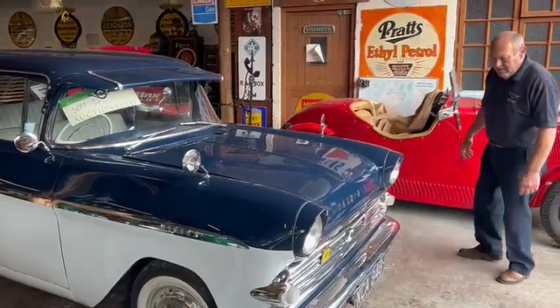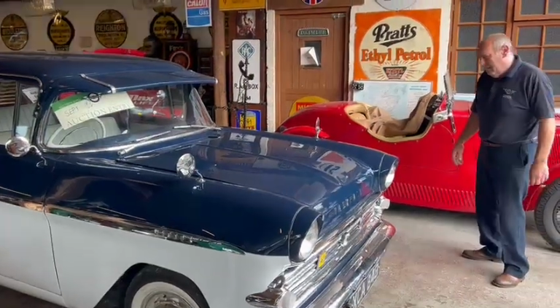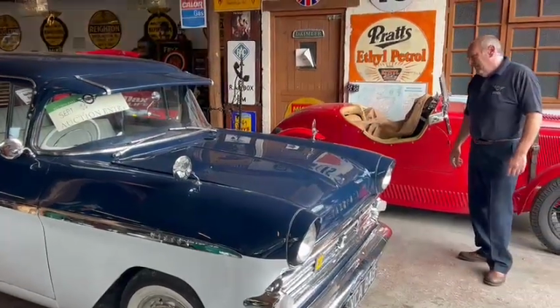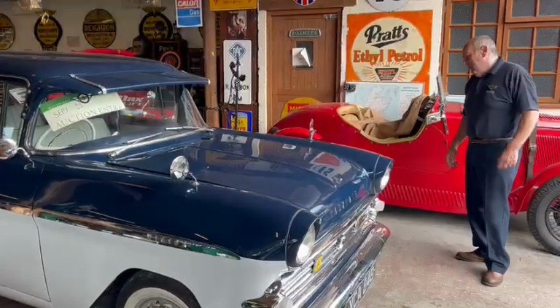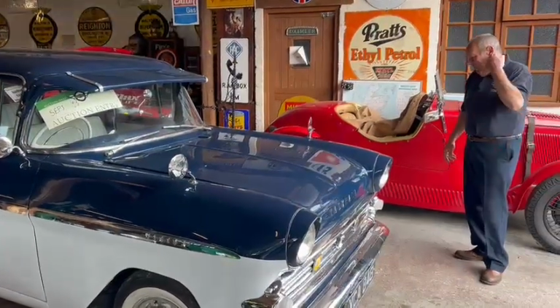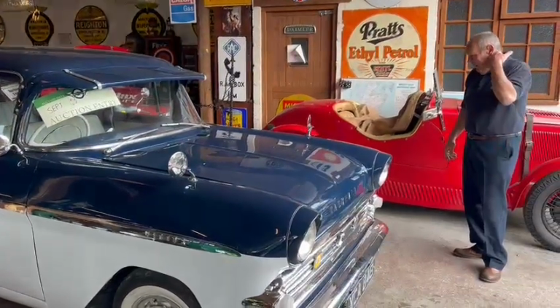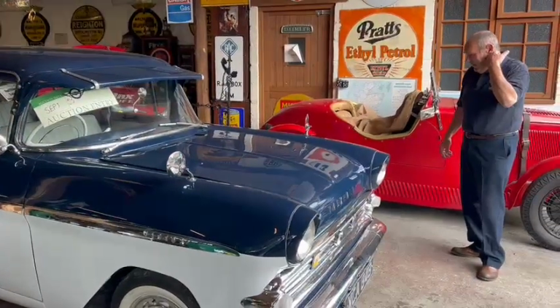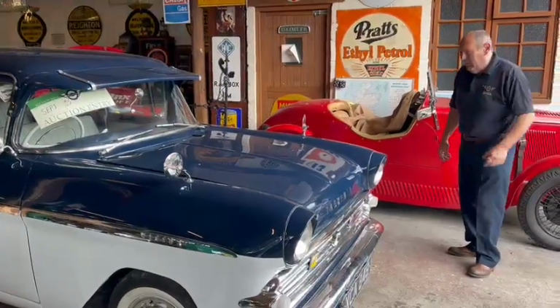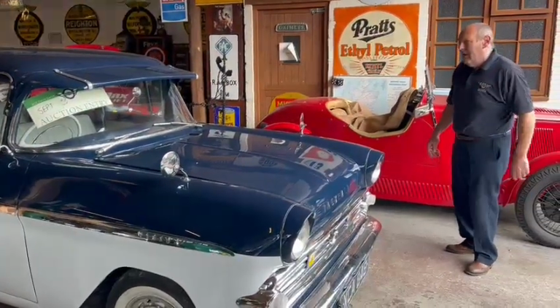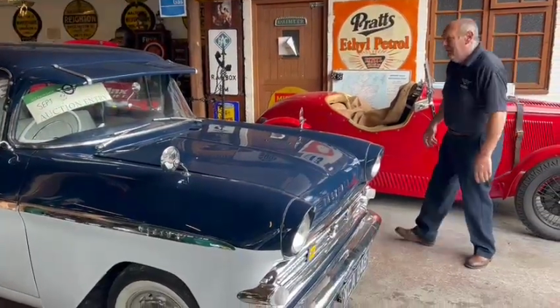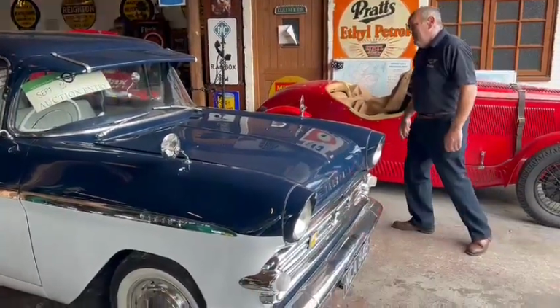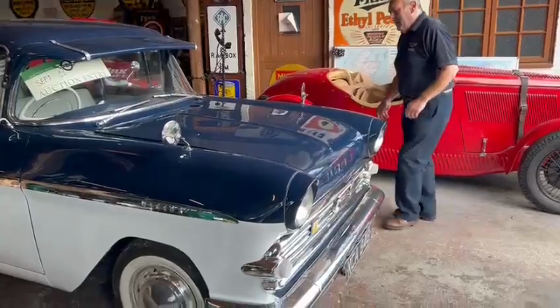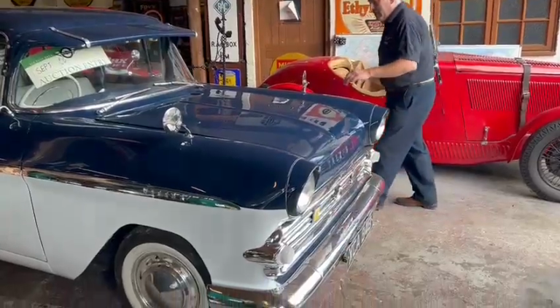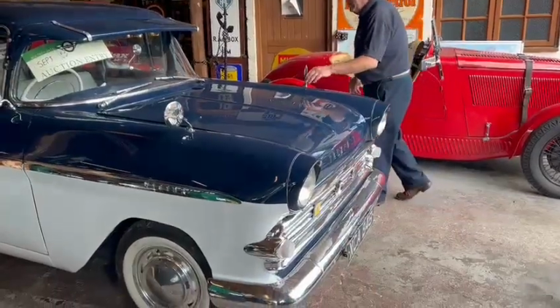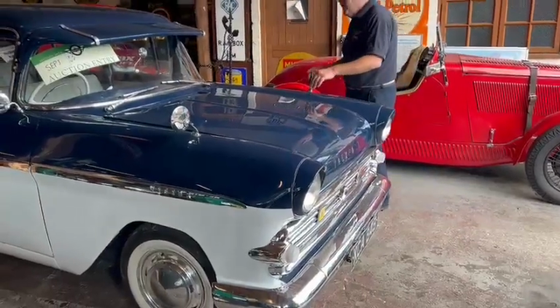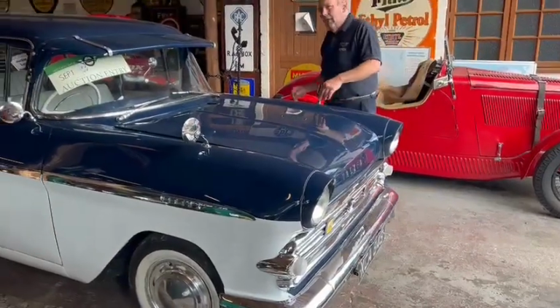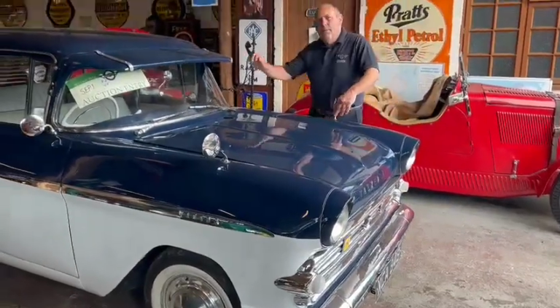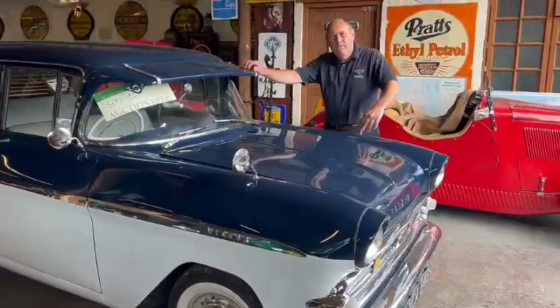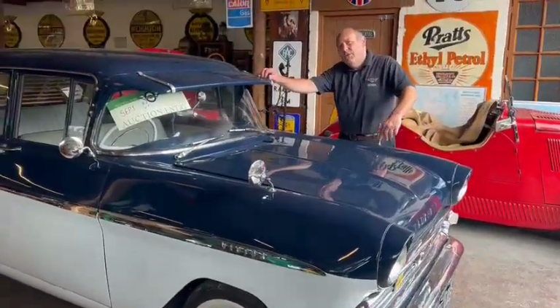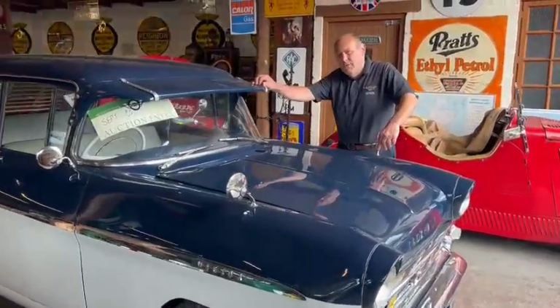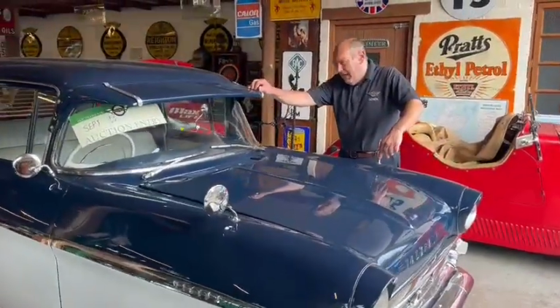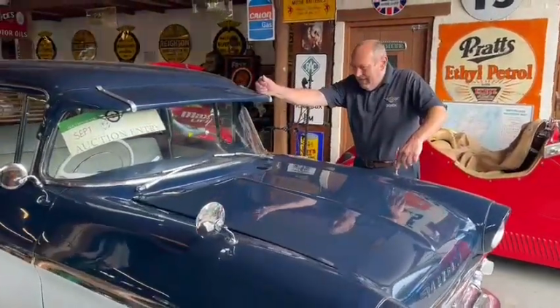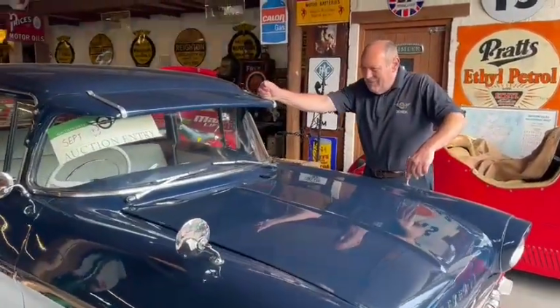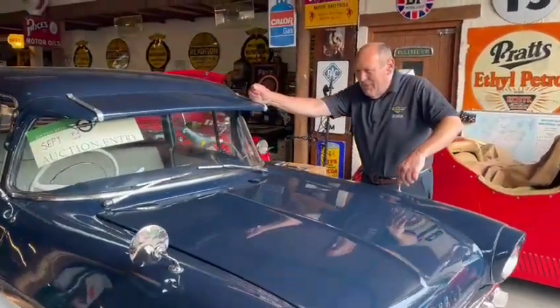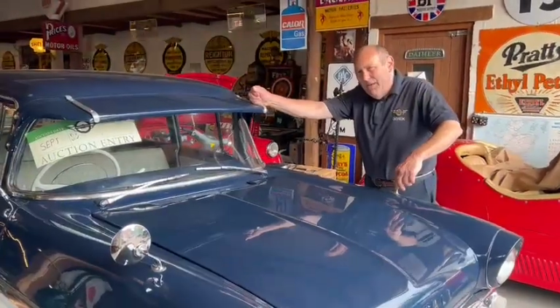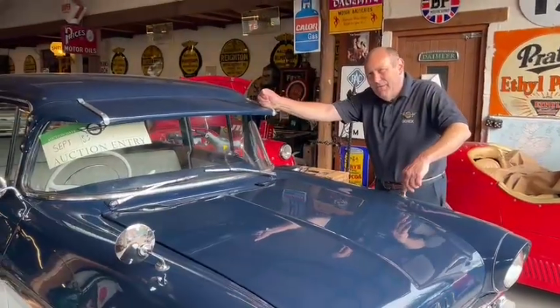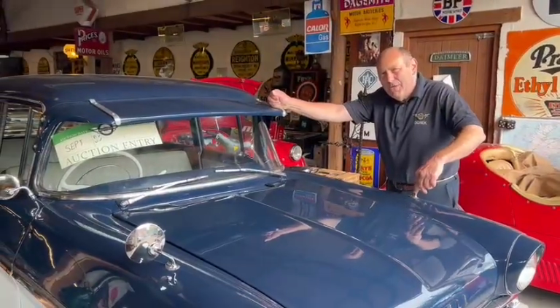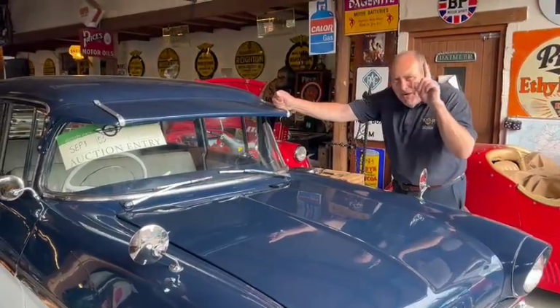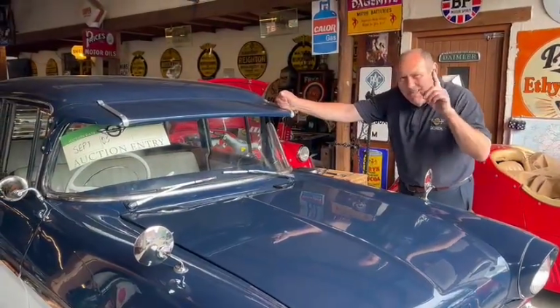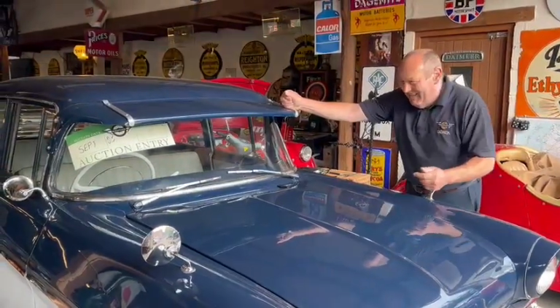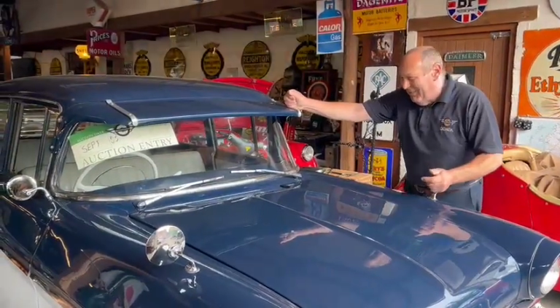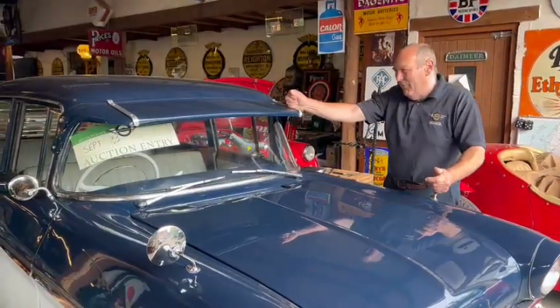Victor picks up for us — a local collector with a large collection of cars, thinning down a little bit because he's just got a few too many. So he's moving out about seven and replacing it with one. We've never heard that before.